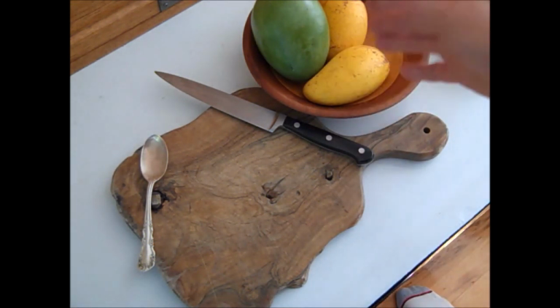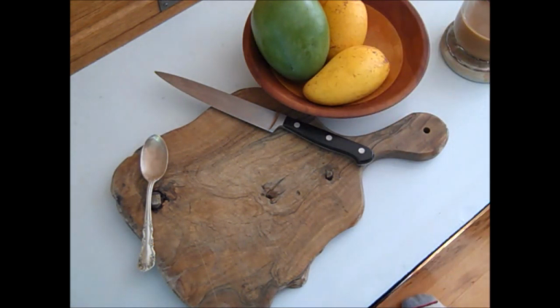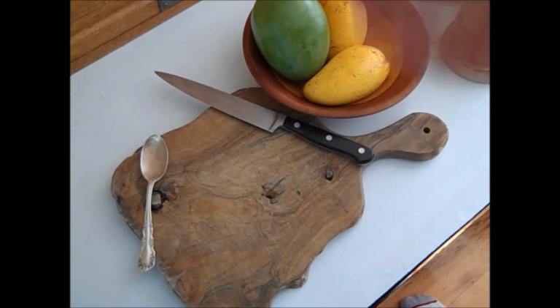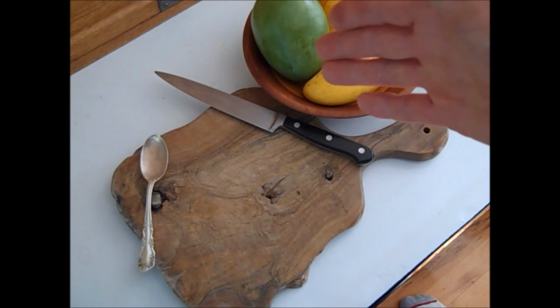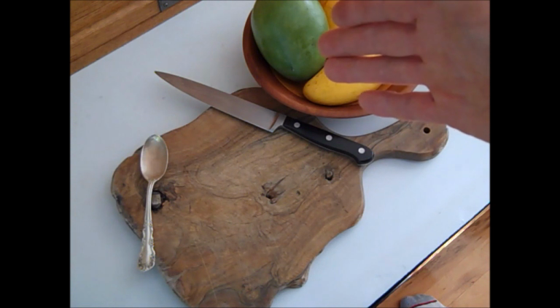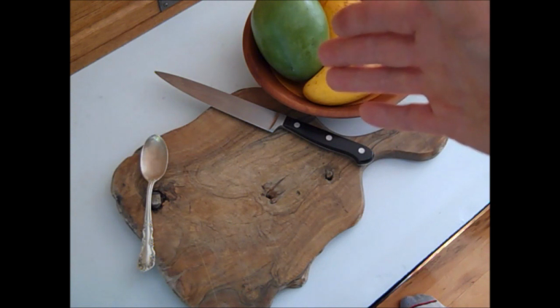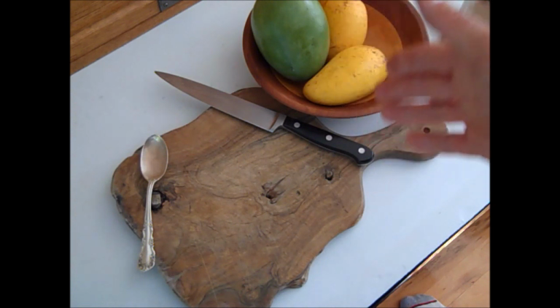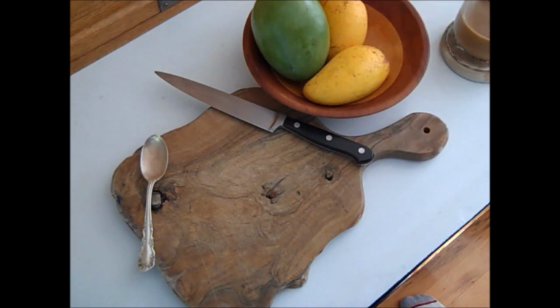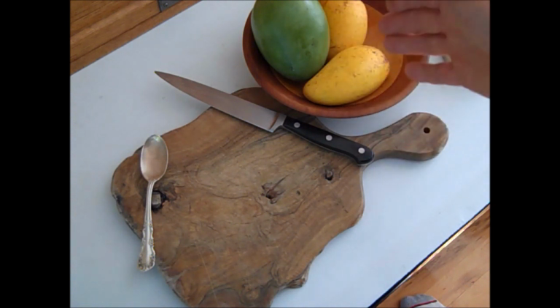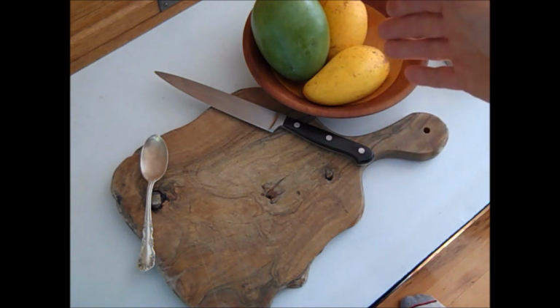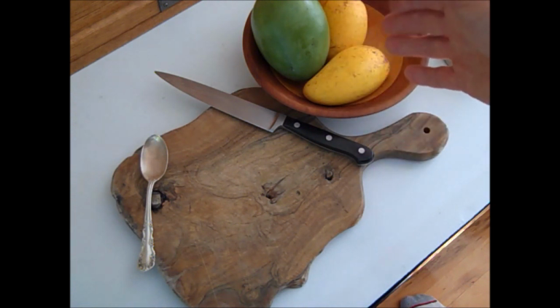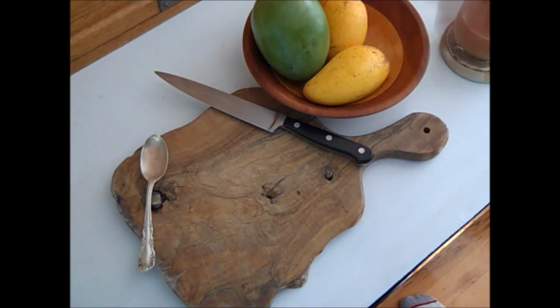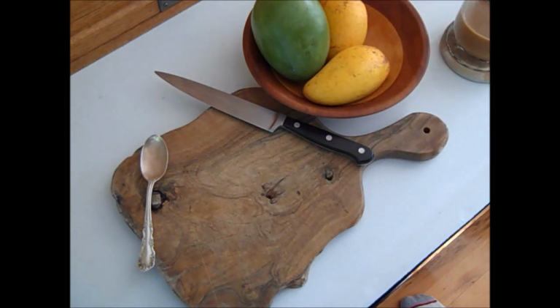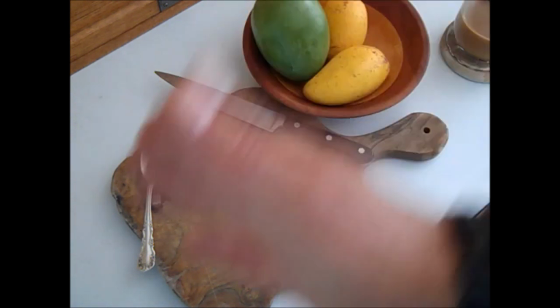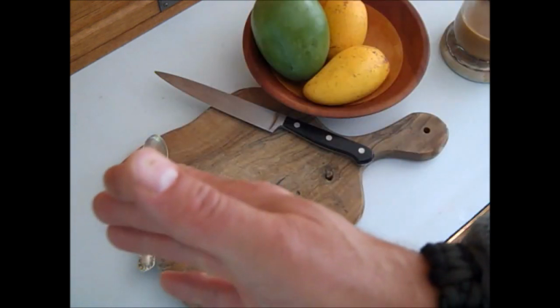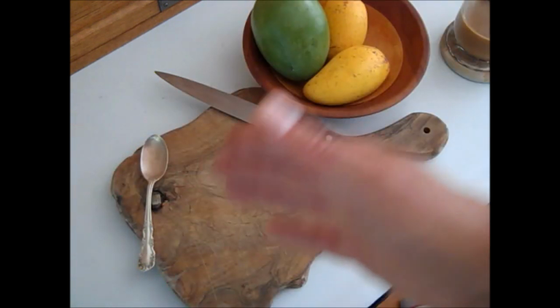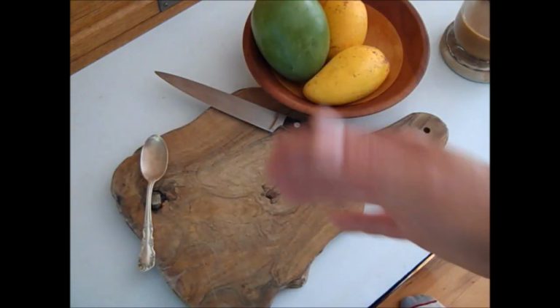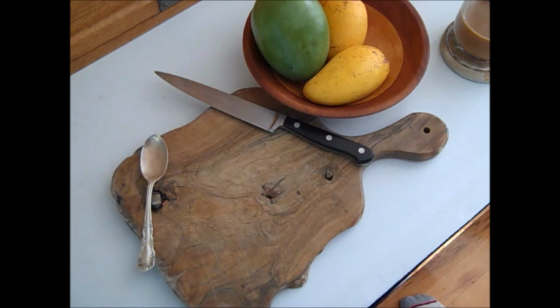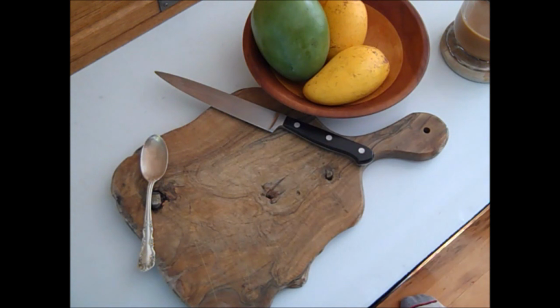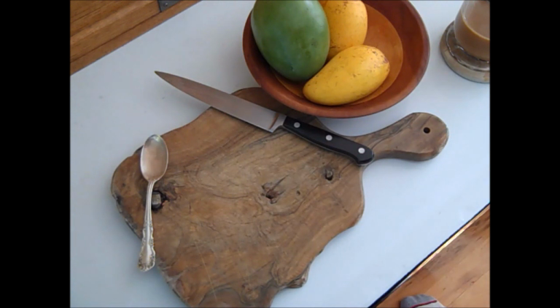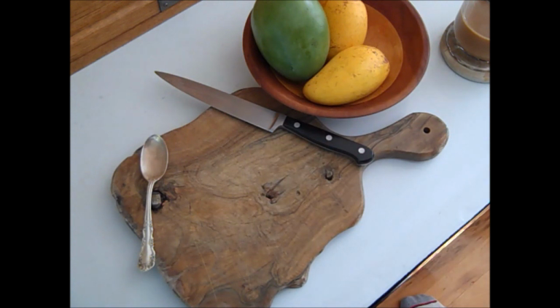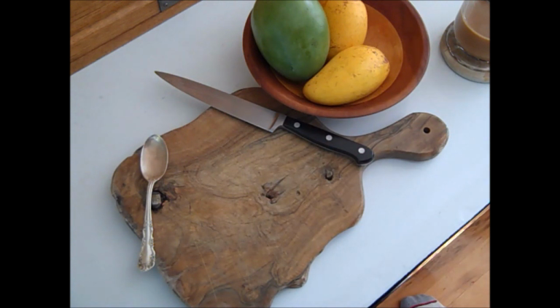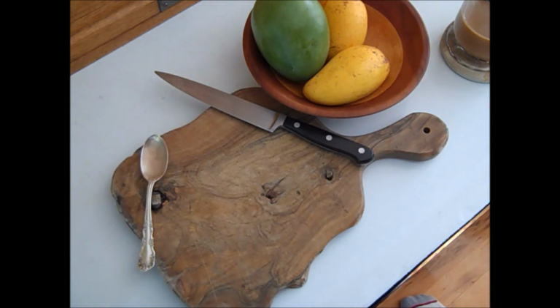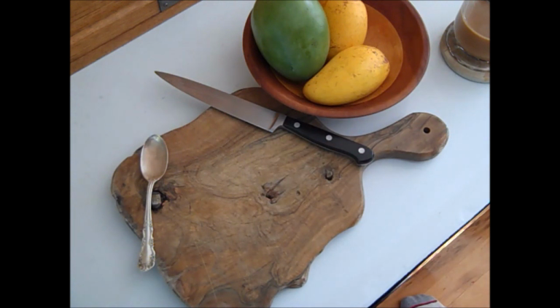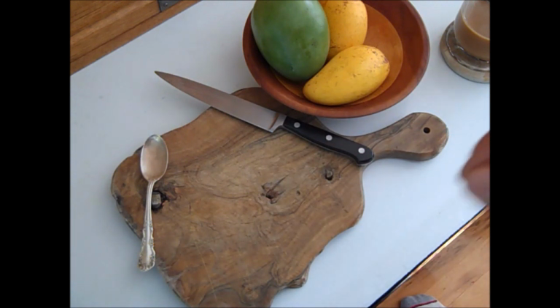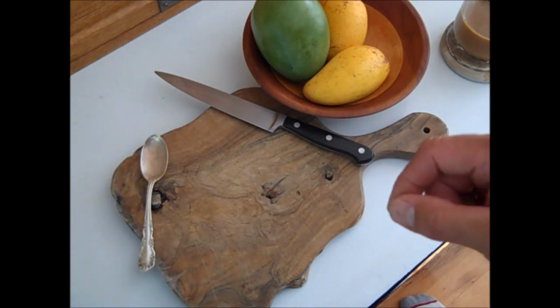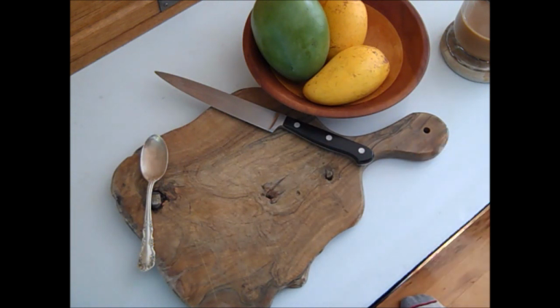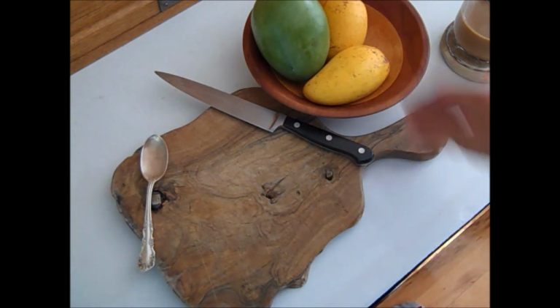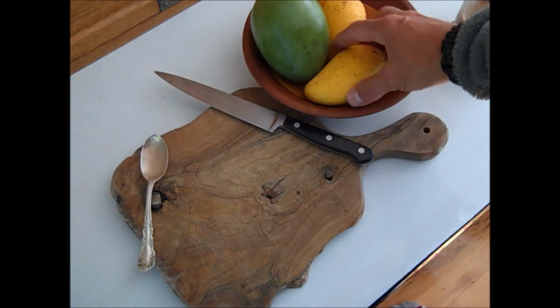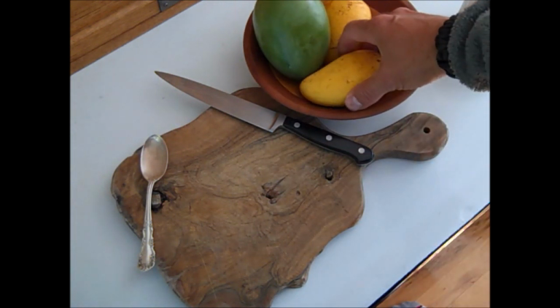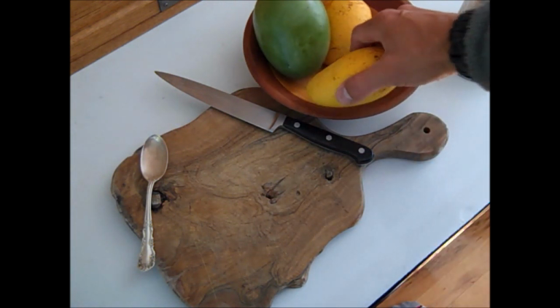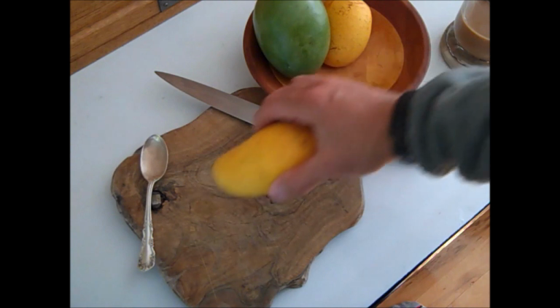I'm going to move on to actually dissecting and preparing the mango for eating. But if you don't understand what I just showed you, don't go on to this part yet. Go back in the video and watch it as many times as you have to until you understand that. Then move on to this part.